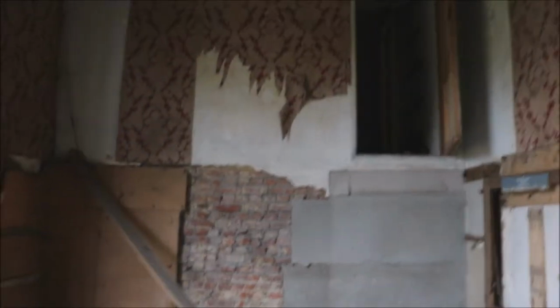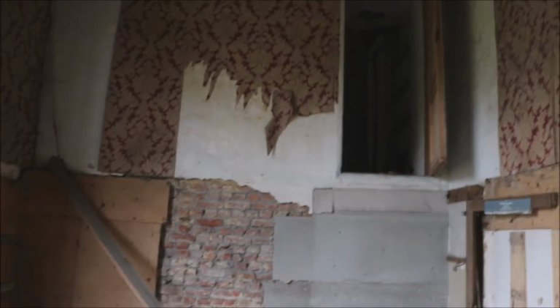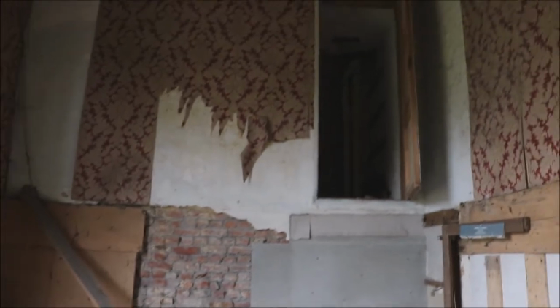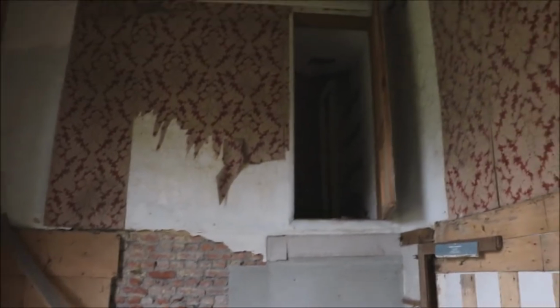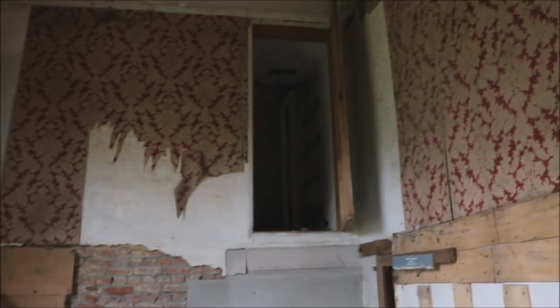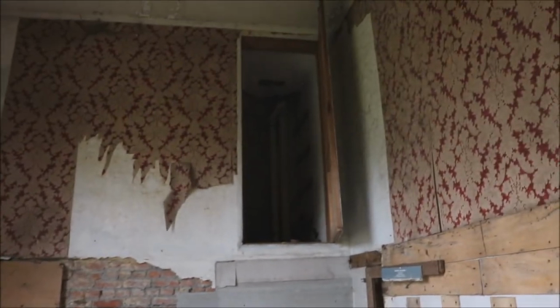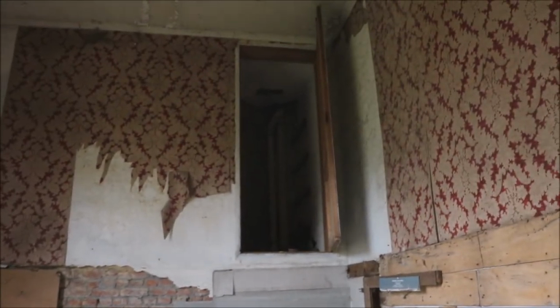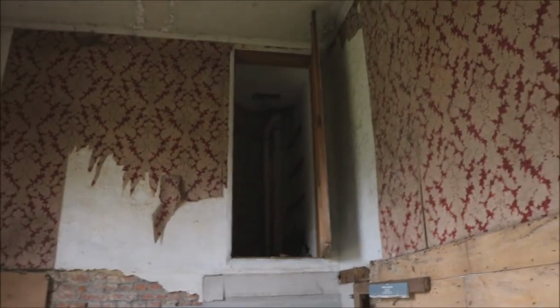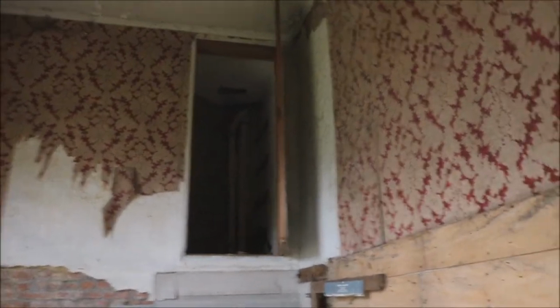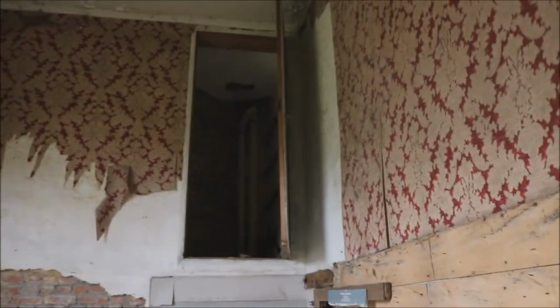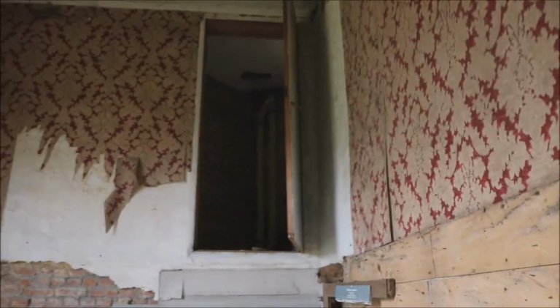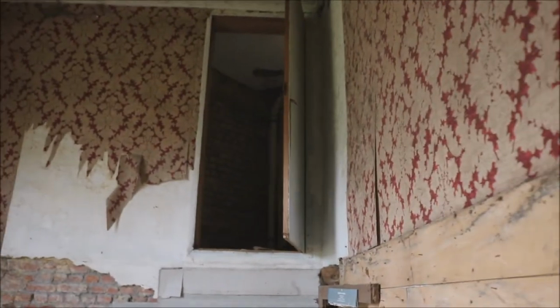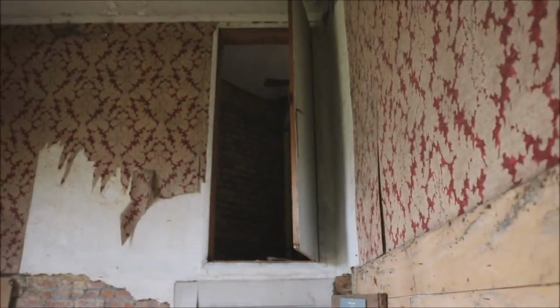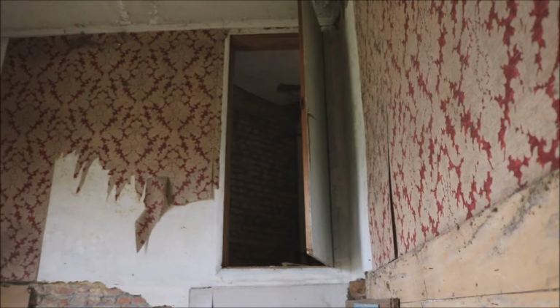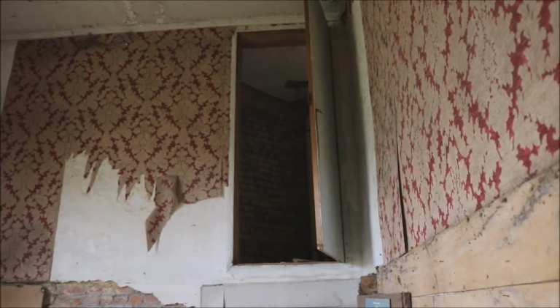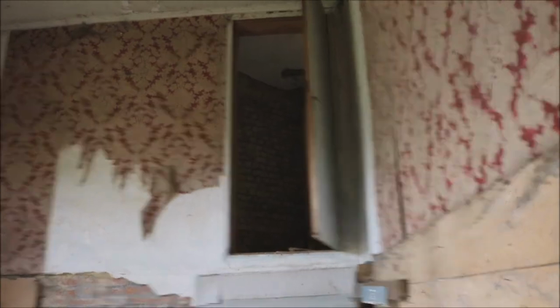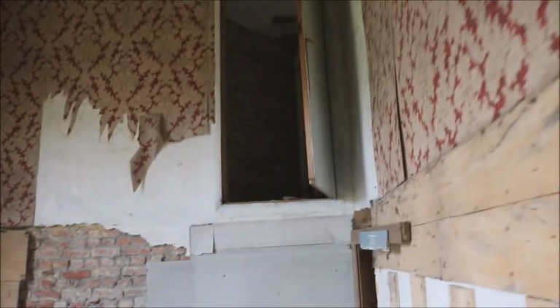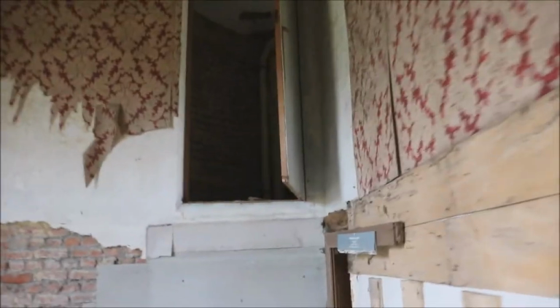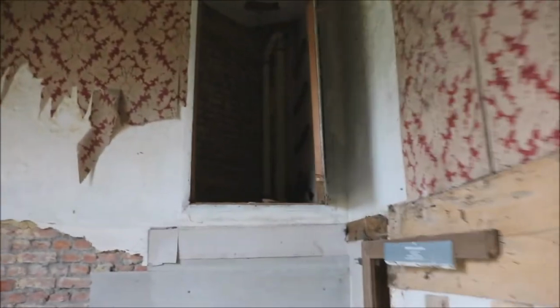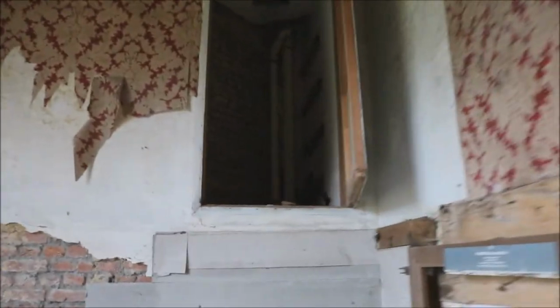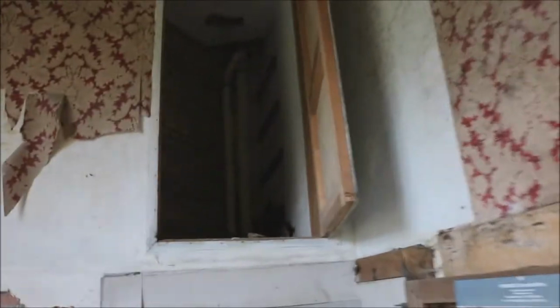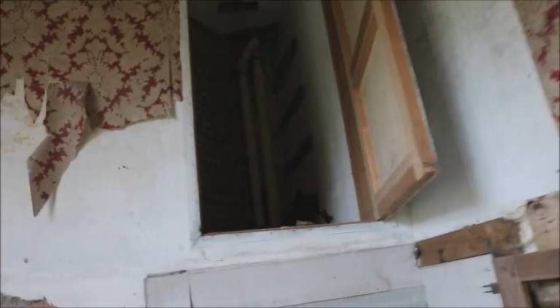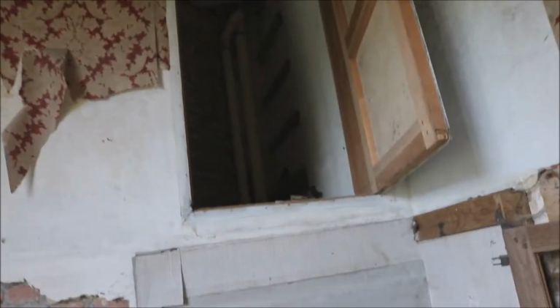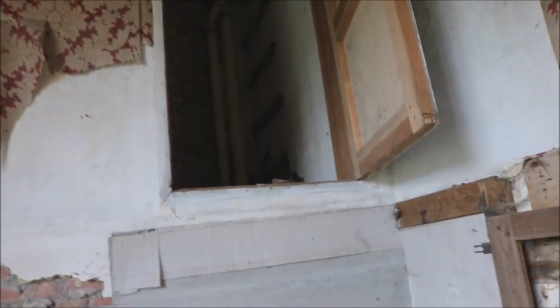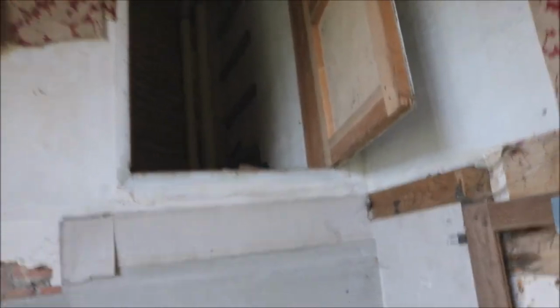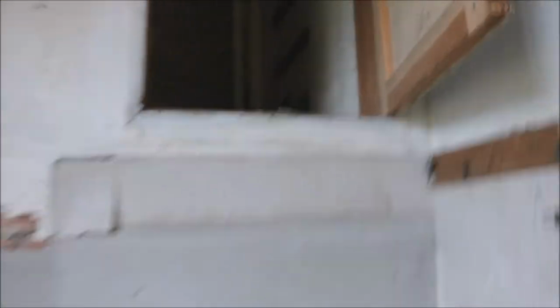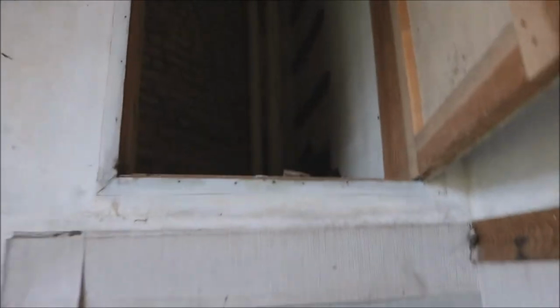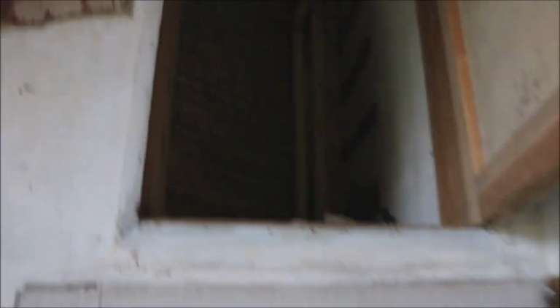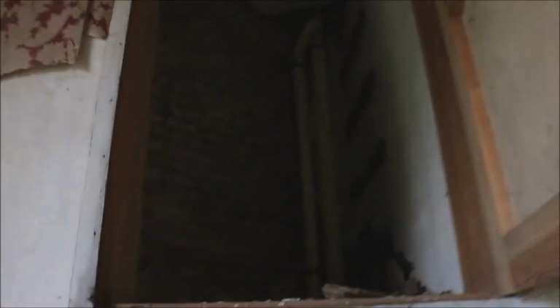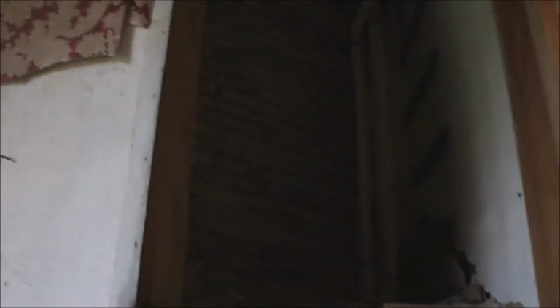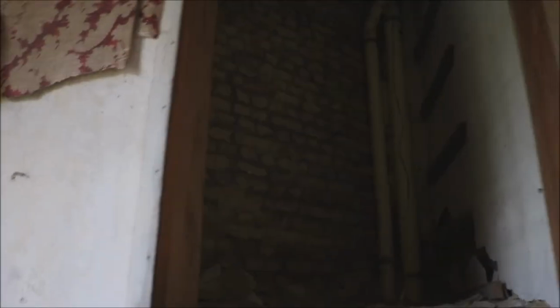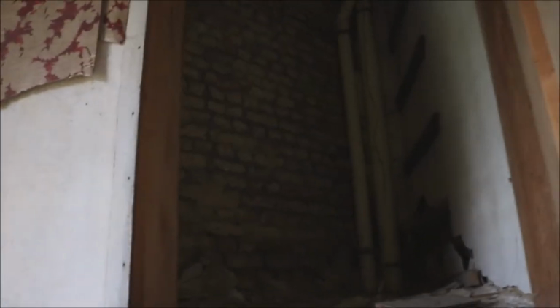This room is special. Like, you look upstairs, there is a hidden door. And it goes to... literally nothing. I don't think there is something inside.